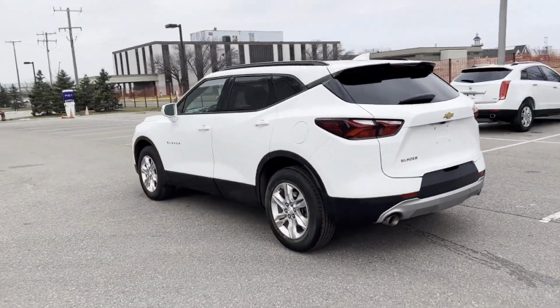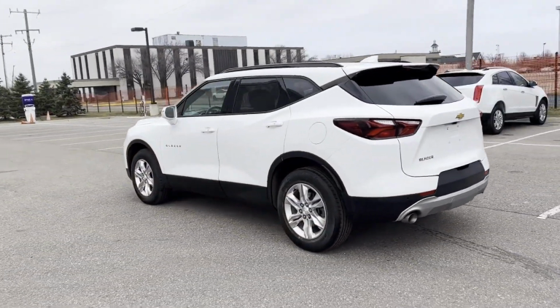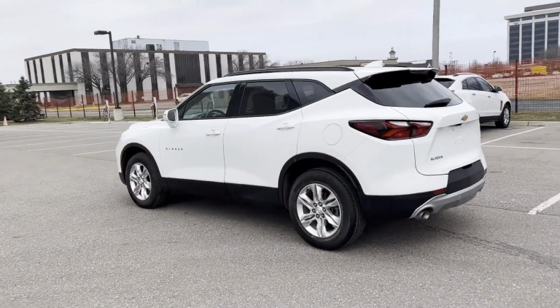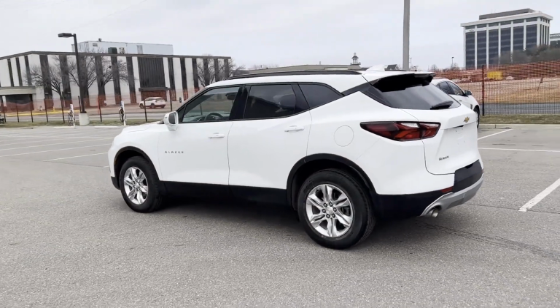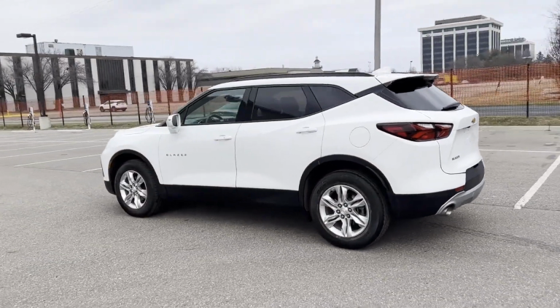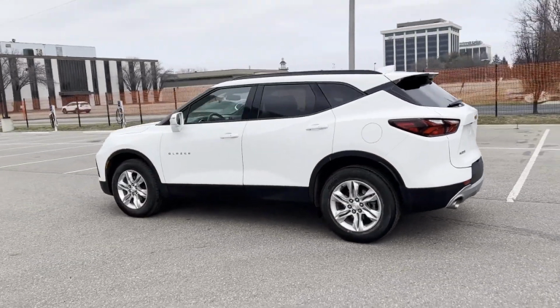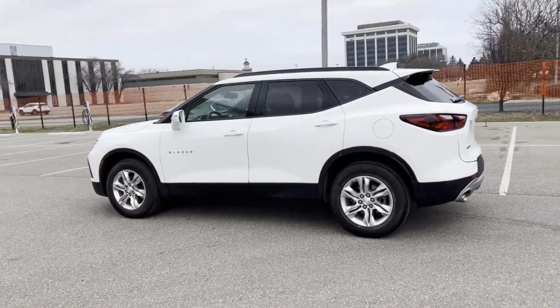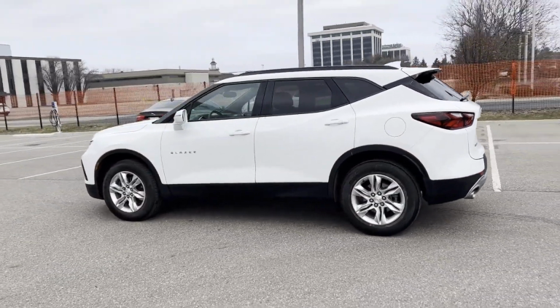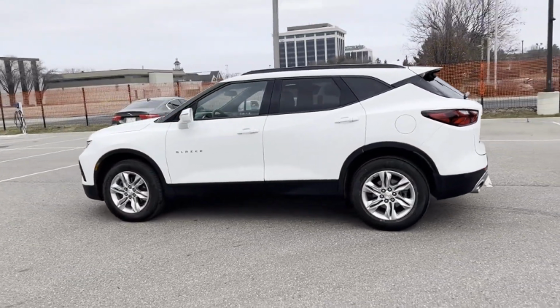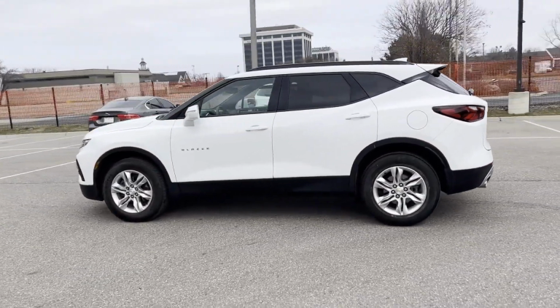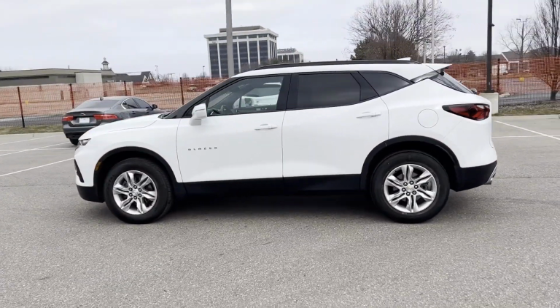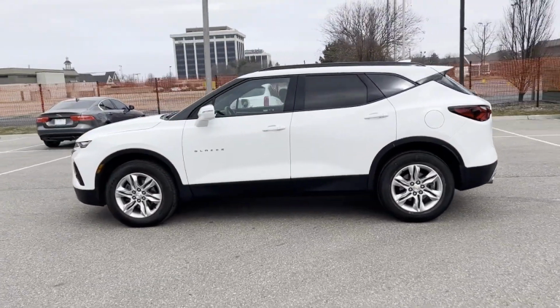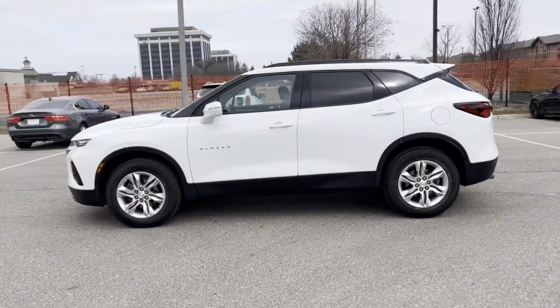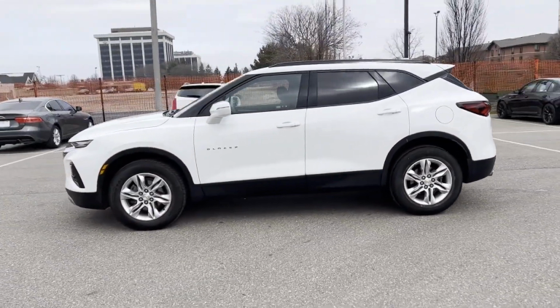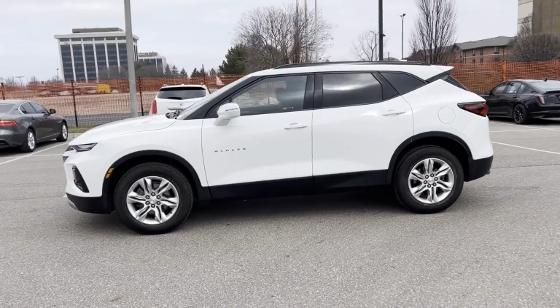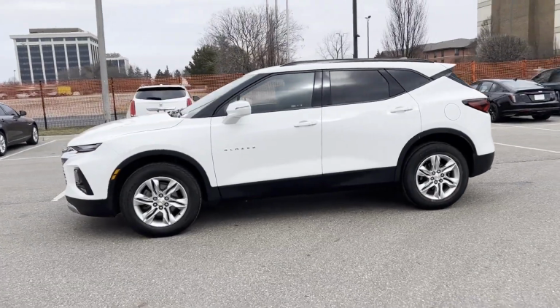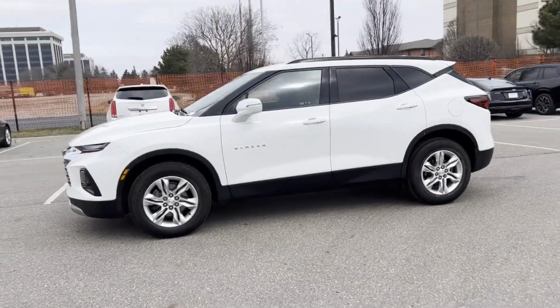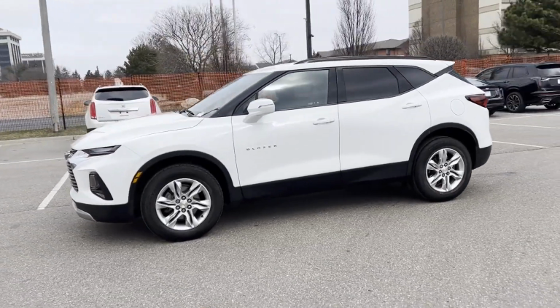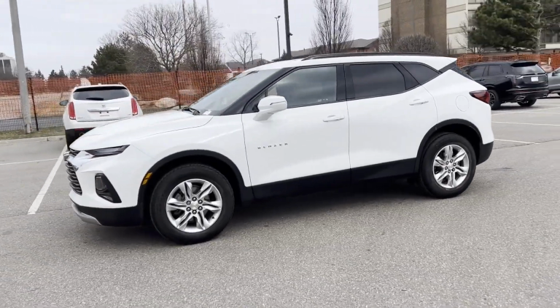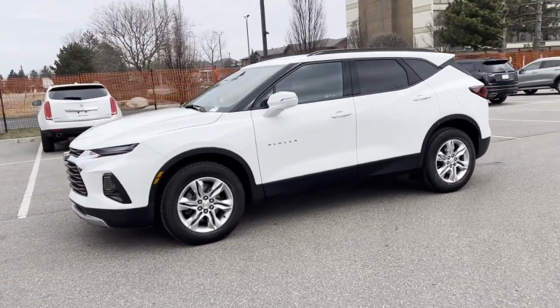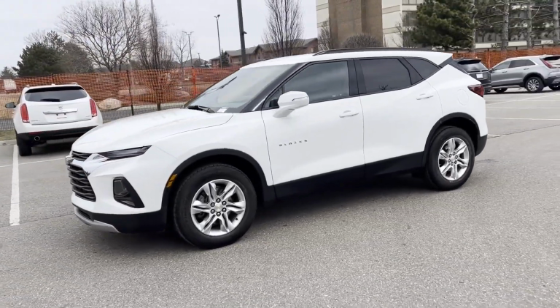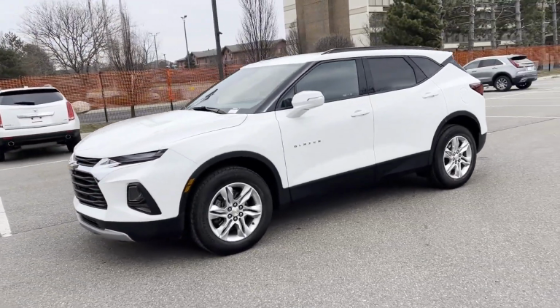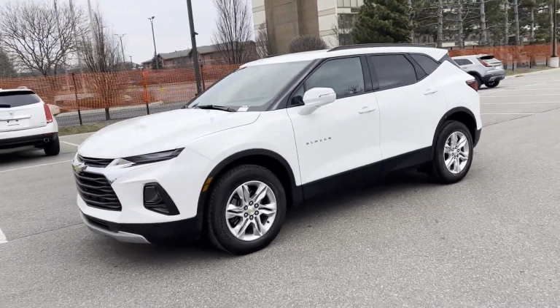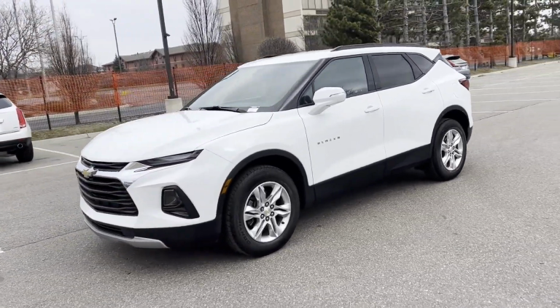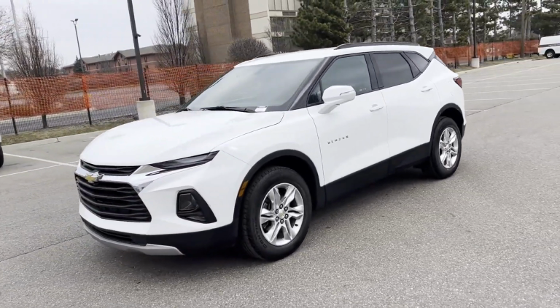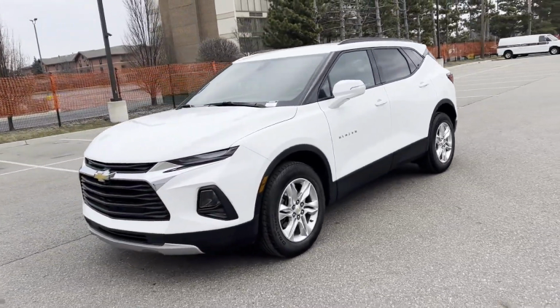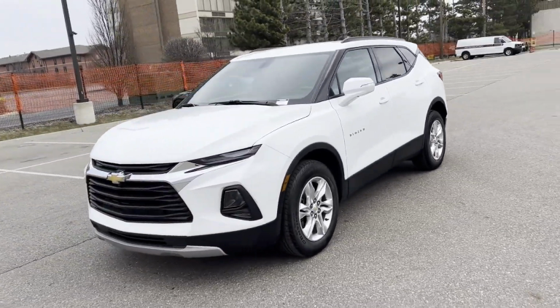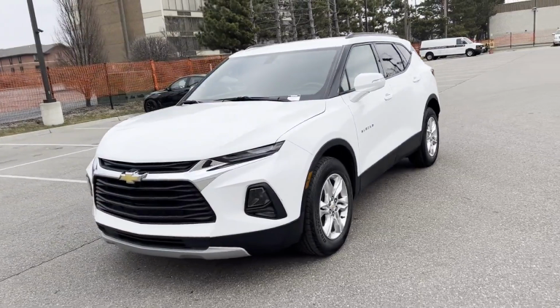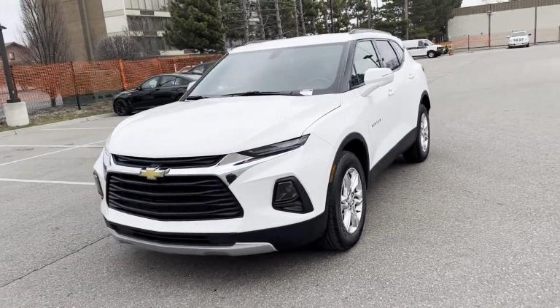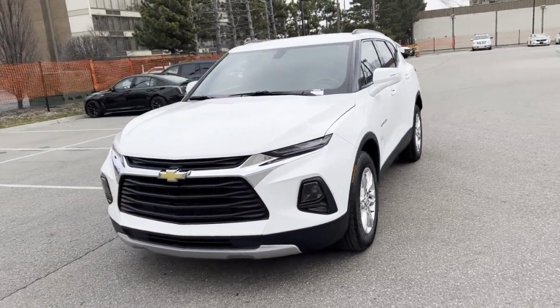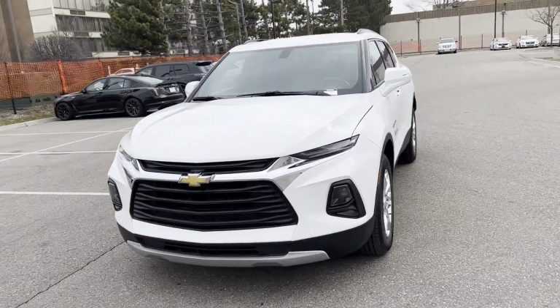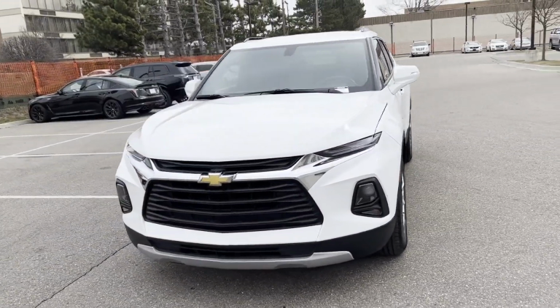Heated side-view mirrors, backup camera, tinted windows, HID headlights, power driver seat, and Bluetooth. Visit our dealership soon and start driving today.